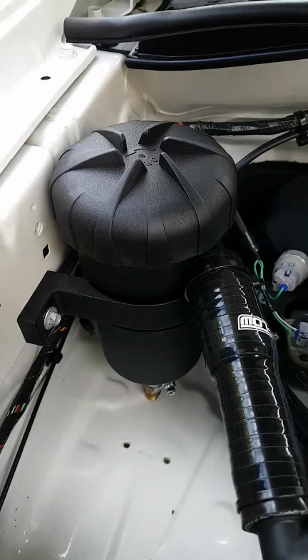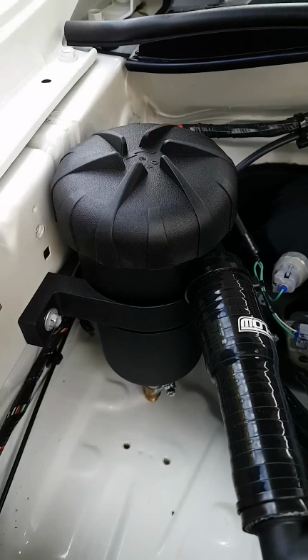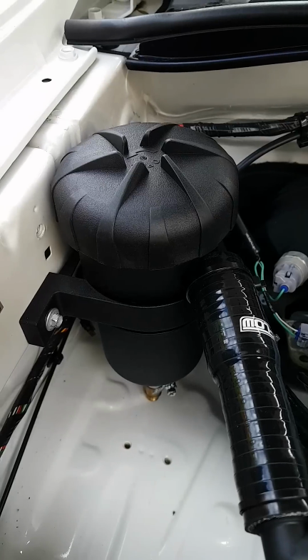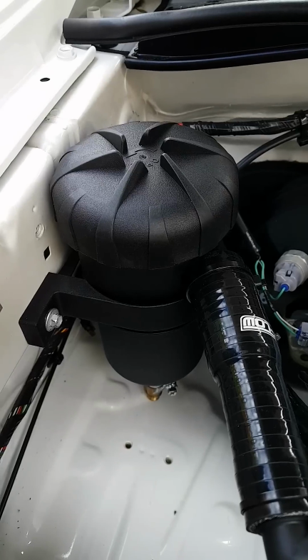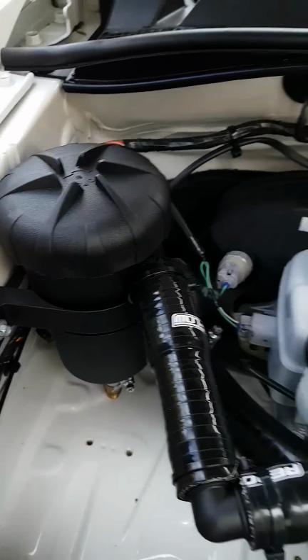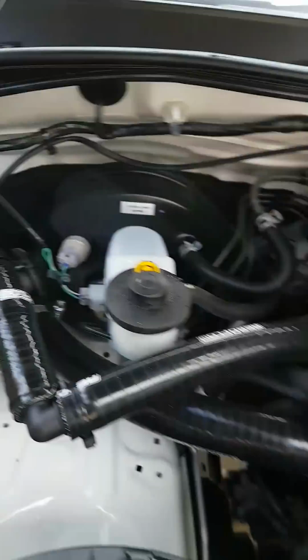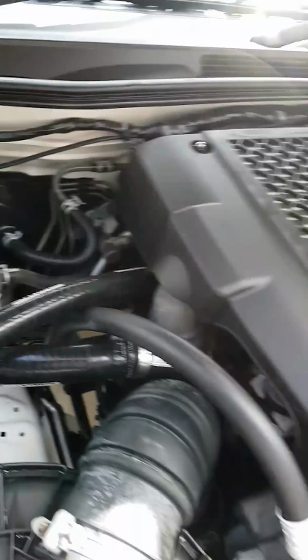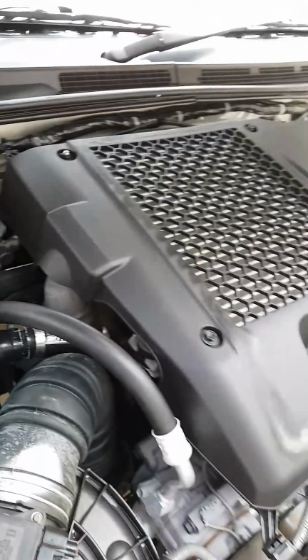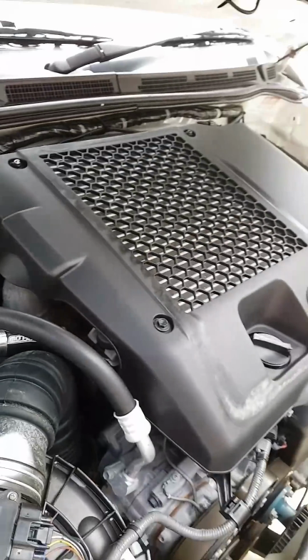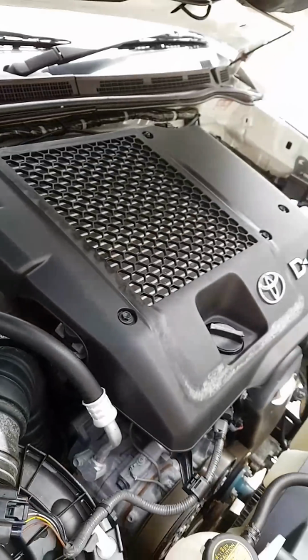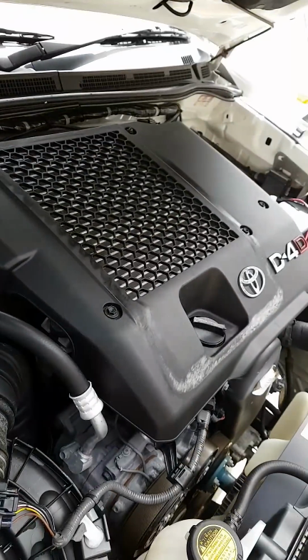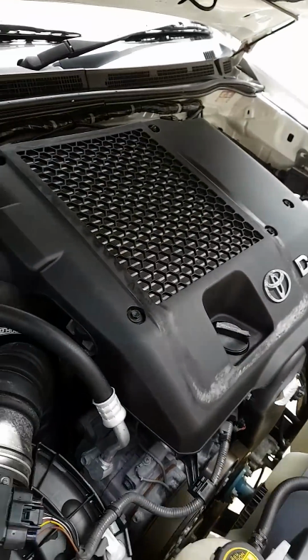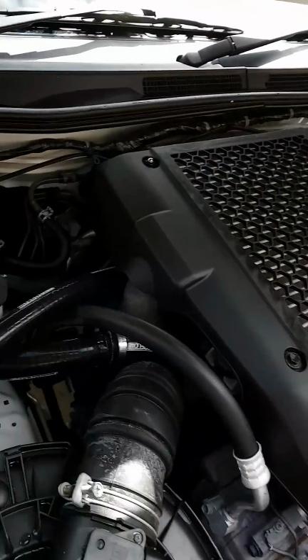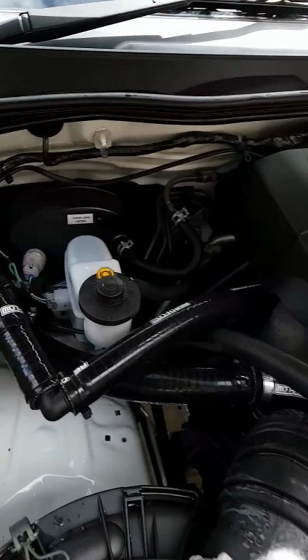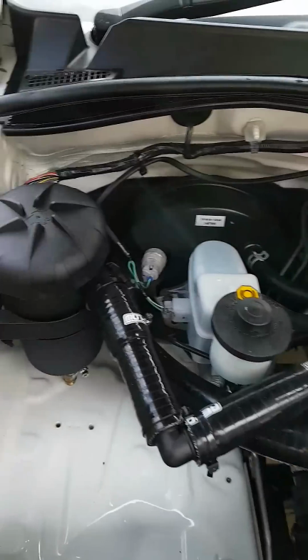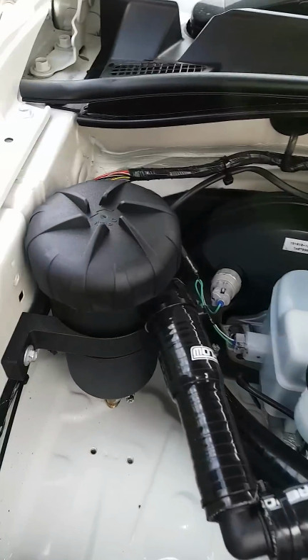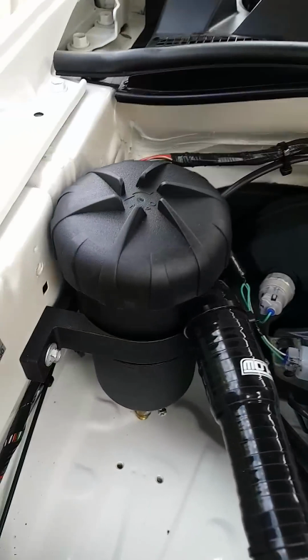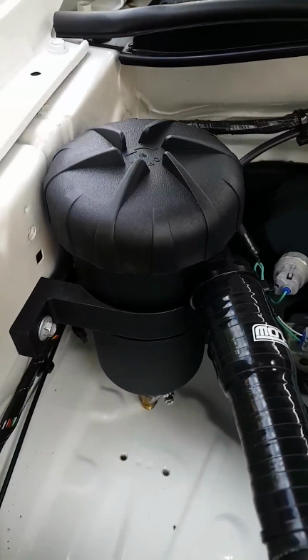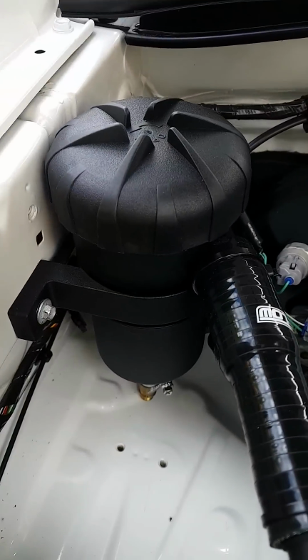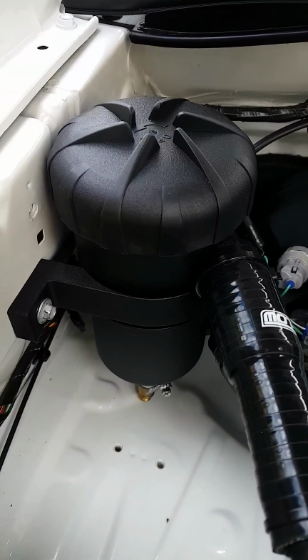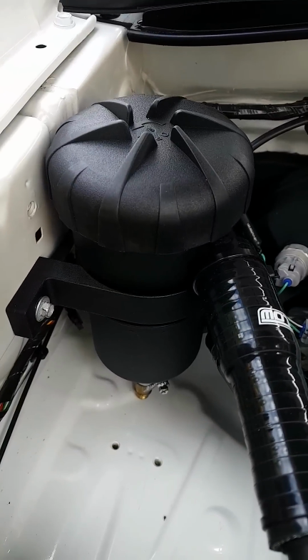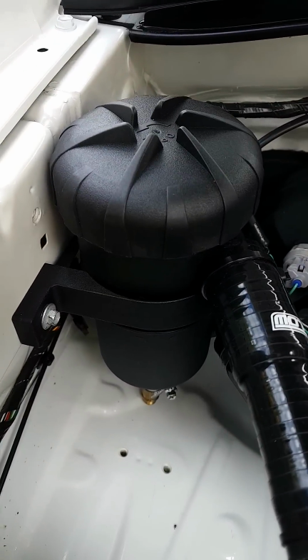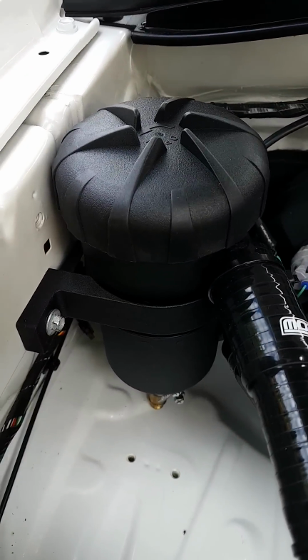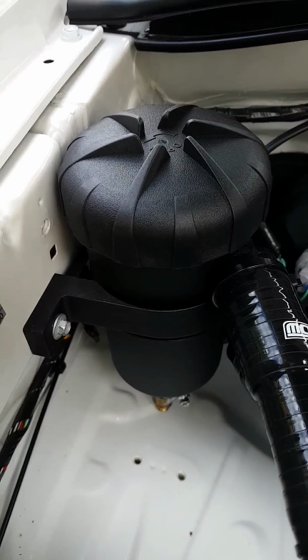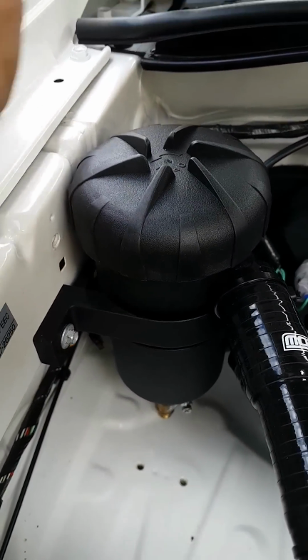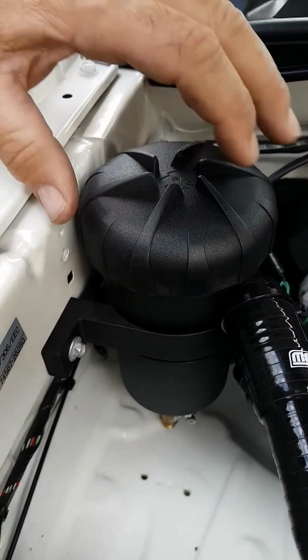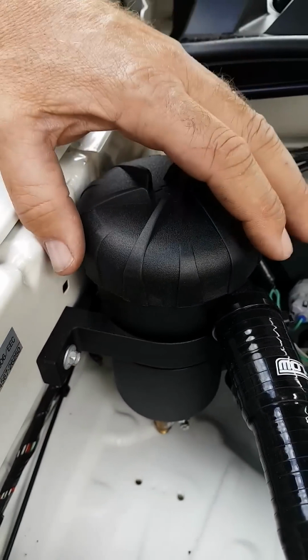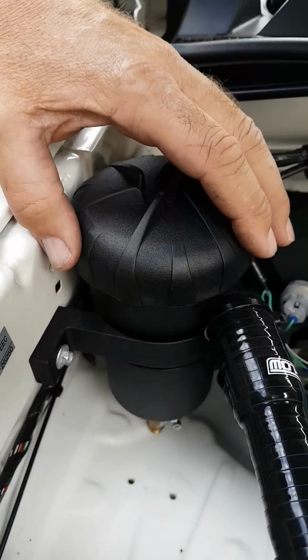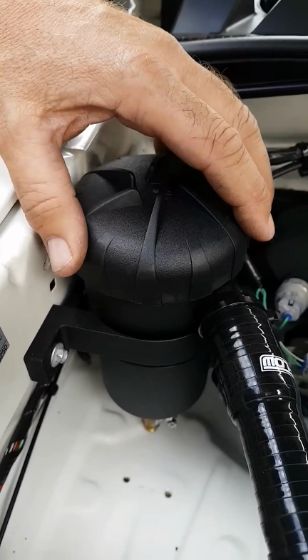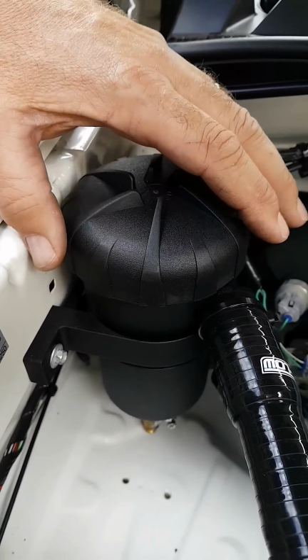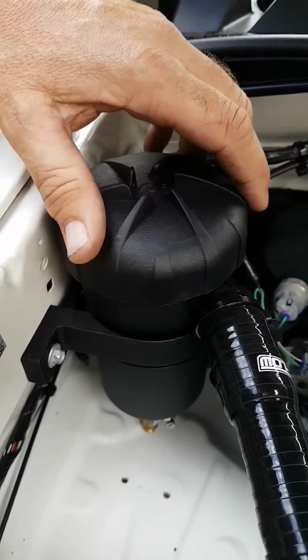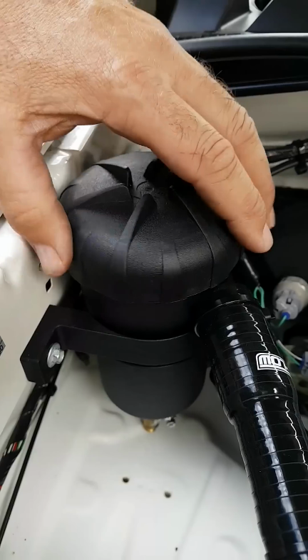Just fitted a catch can to this Toyota Hilux D4D, just so we can catch all the oily fumes that are going into the inlet and make it better so the EGR carbons don't stick.